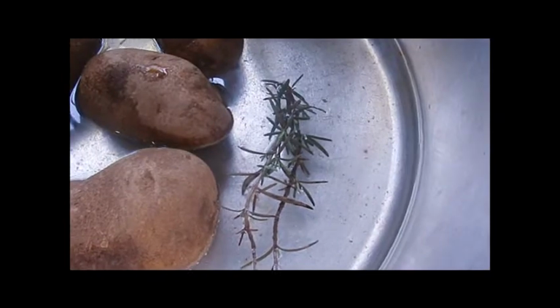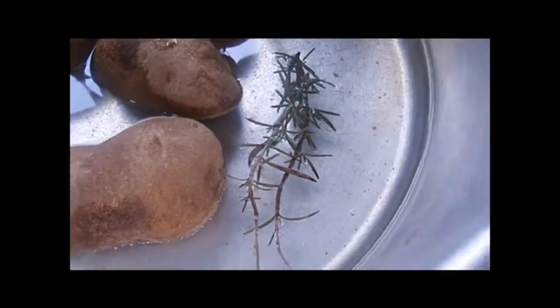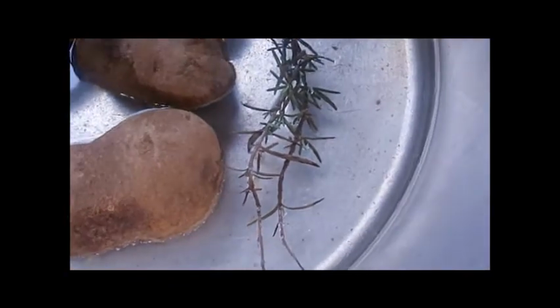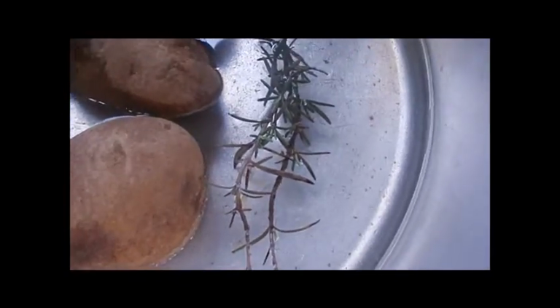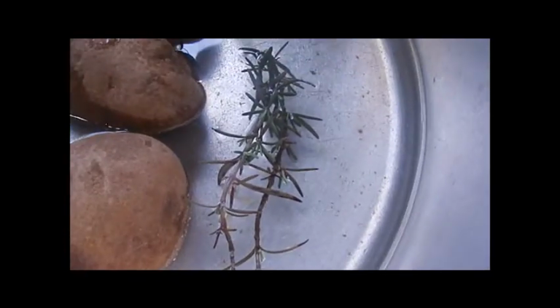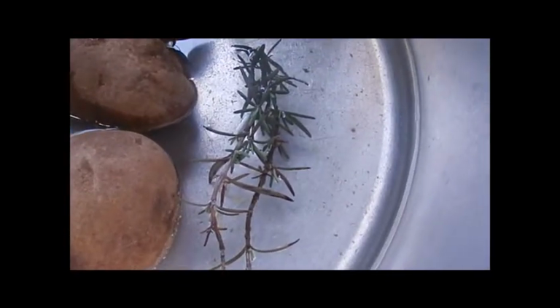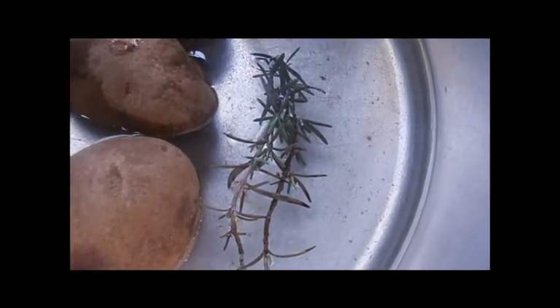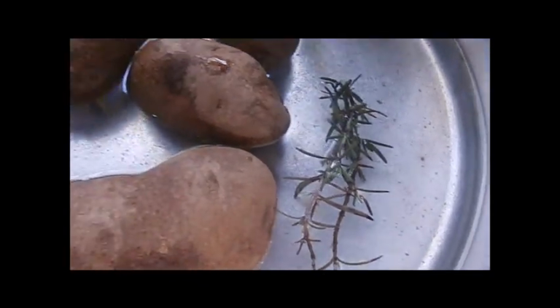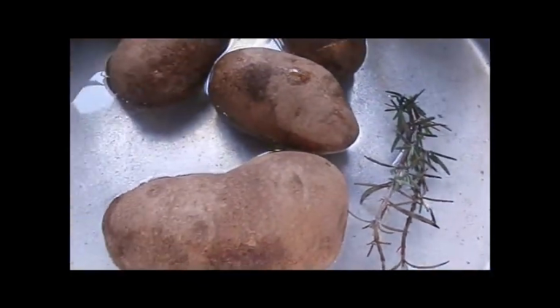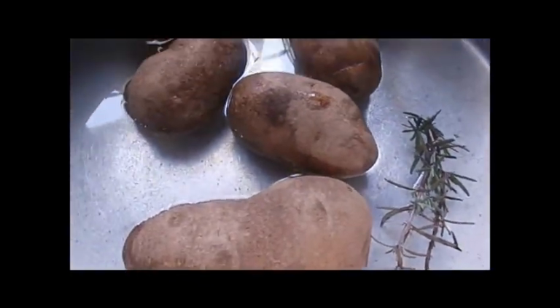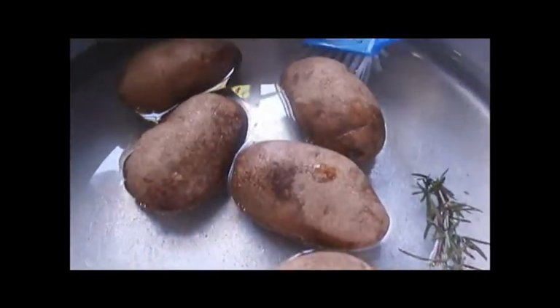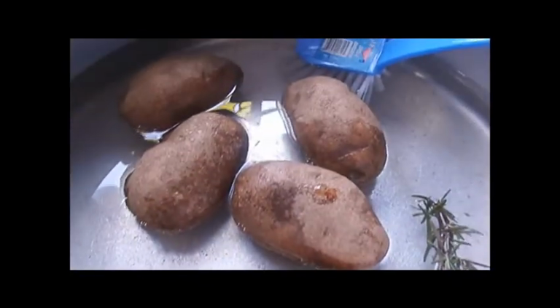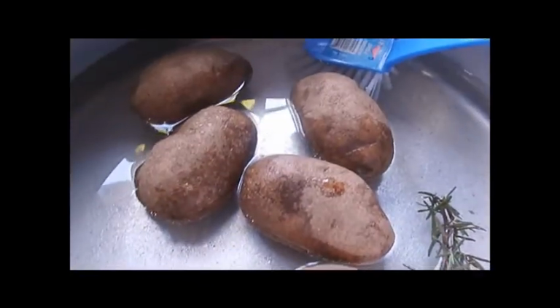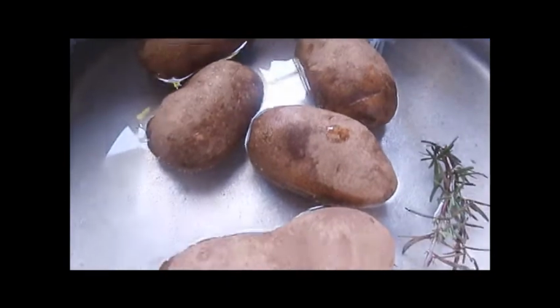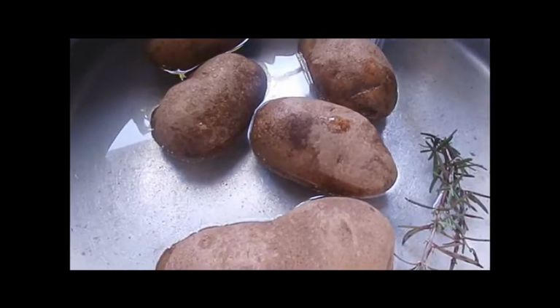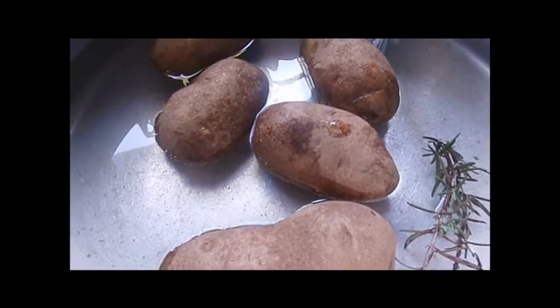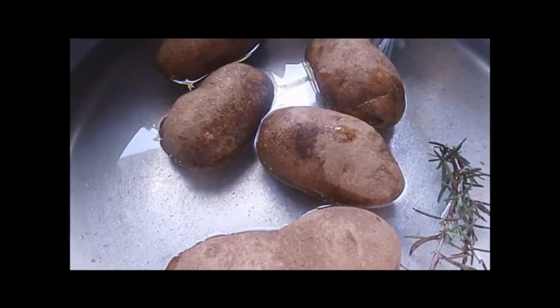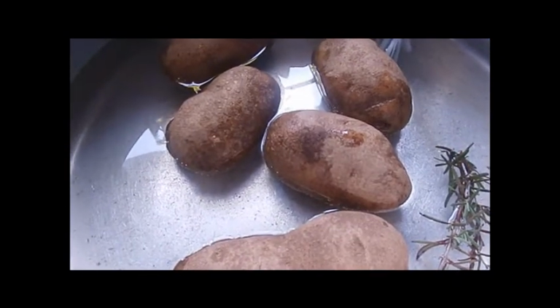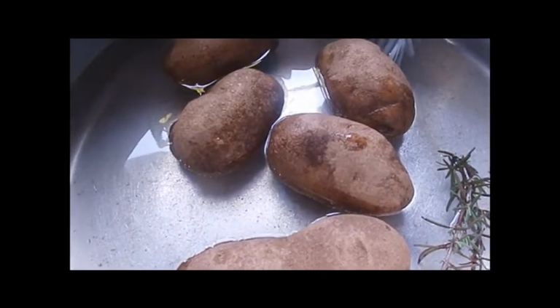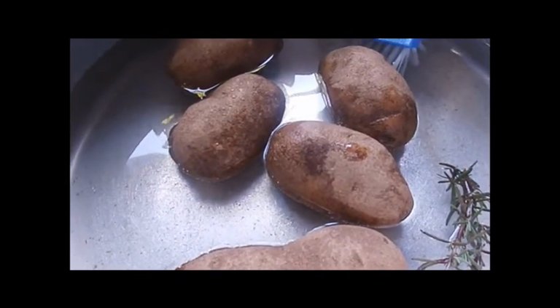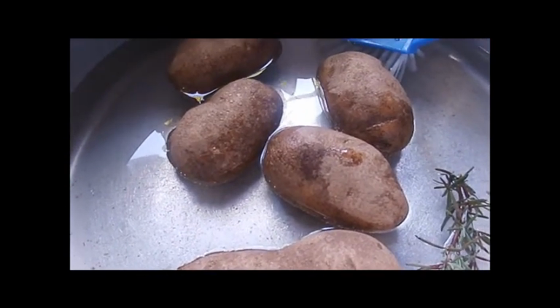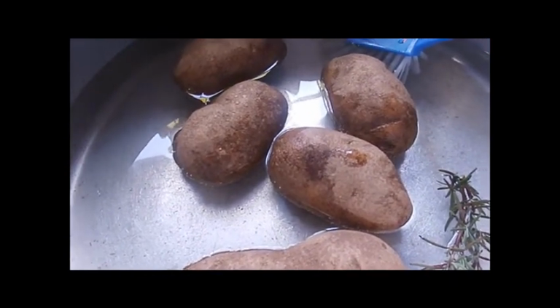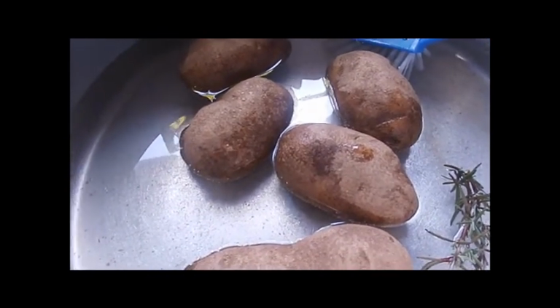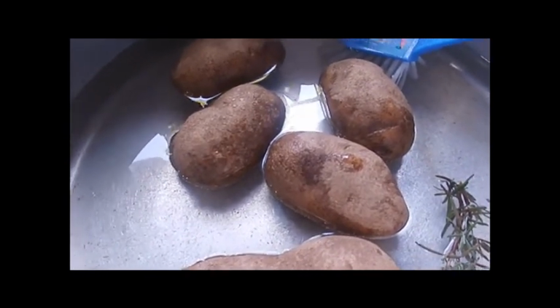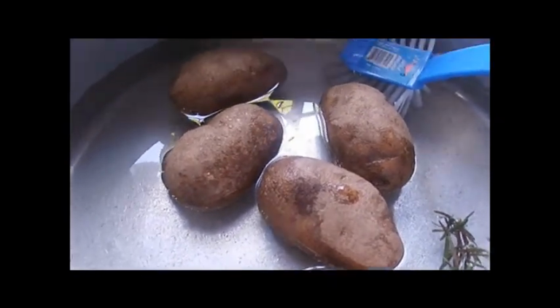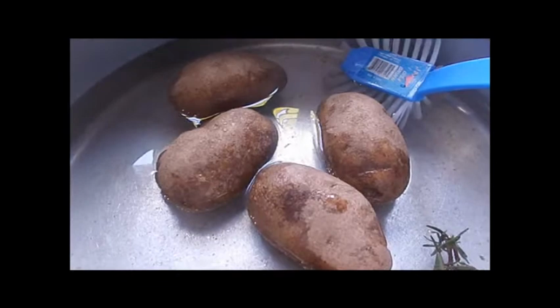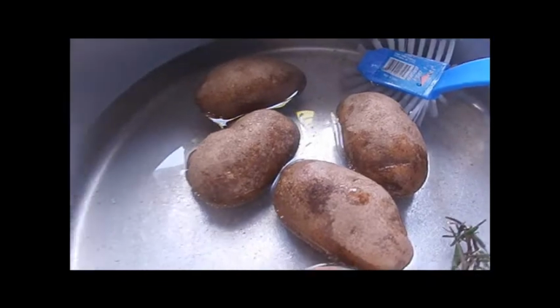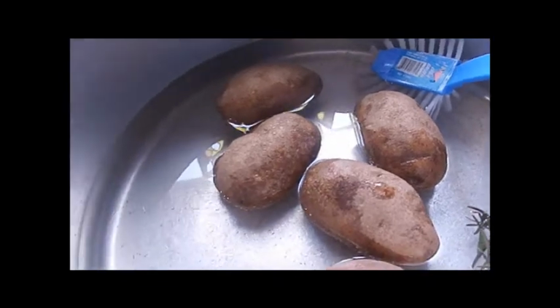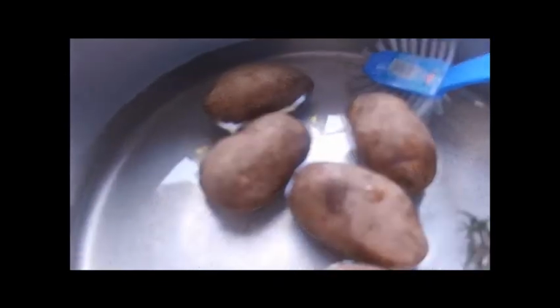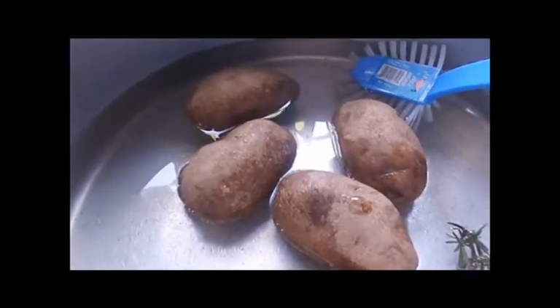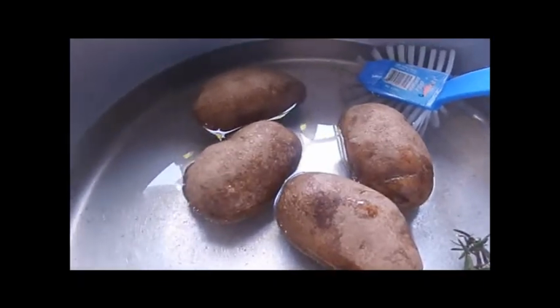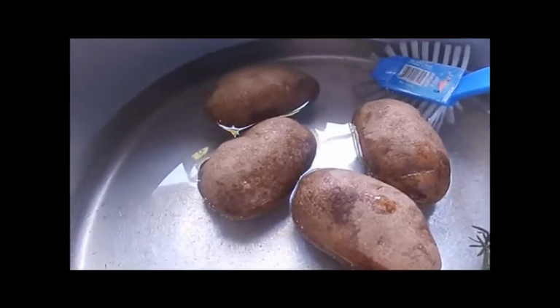In this pan I've got some rosemary that I'm washing off. I've got some potatoes that I will put in after a bit. Let me get my gloves on and I'll start putting the vegetables inside the chicken.